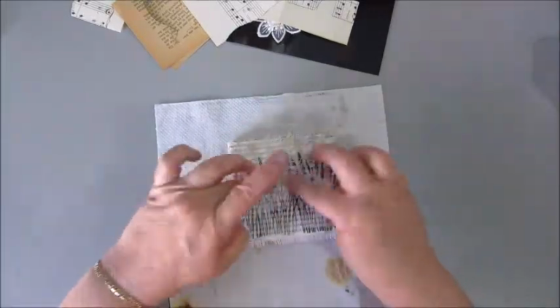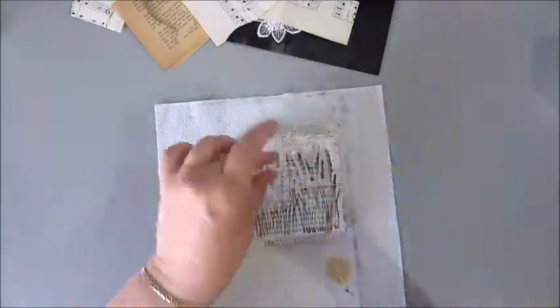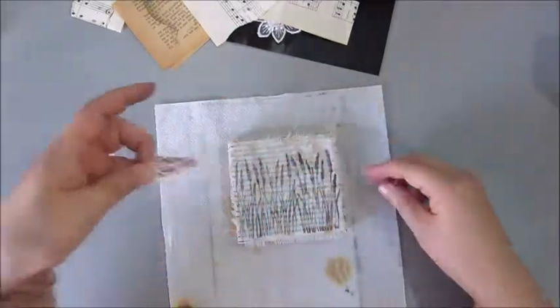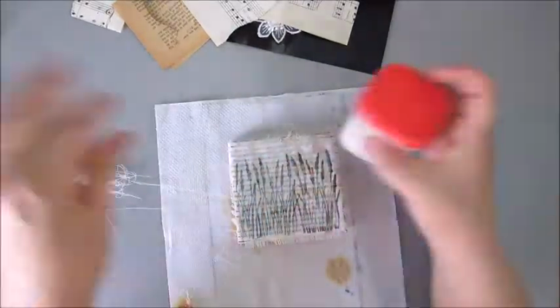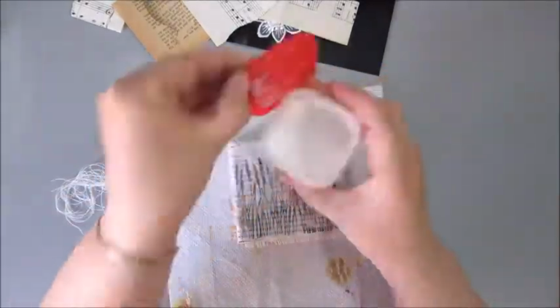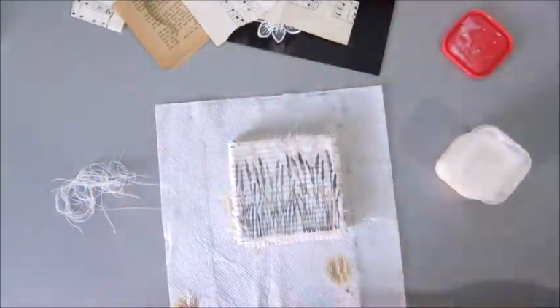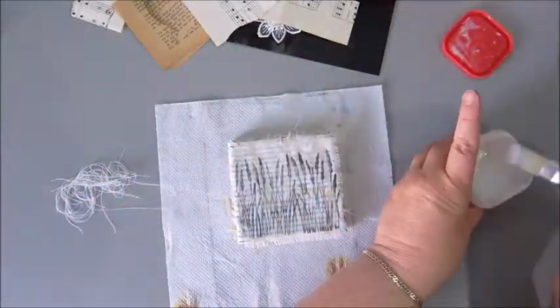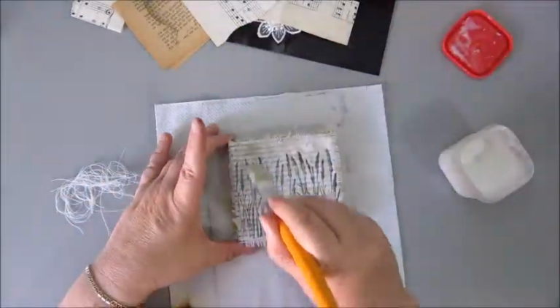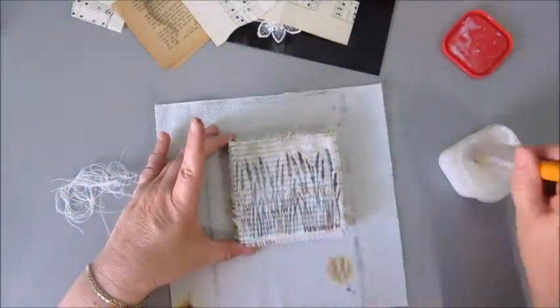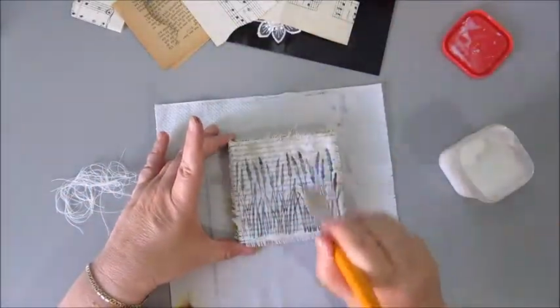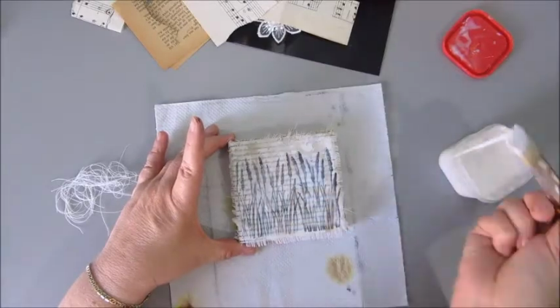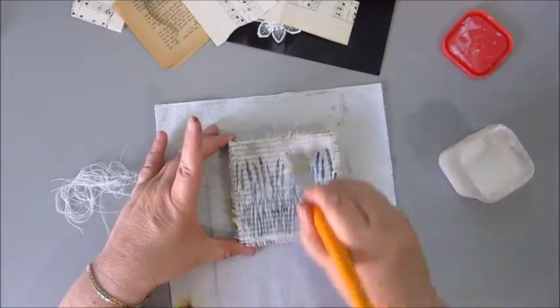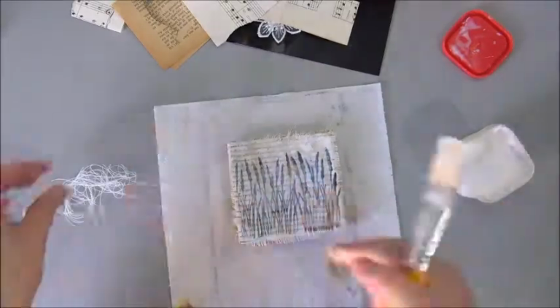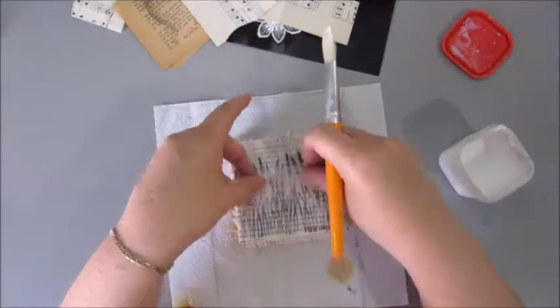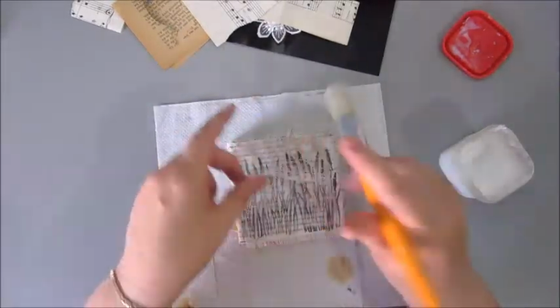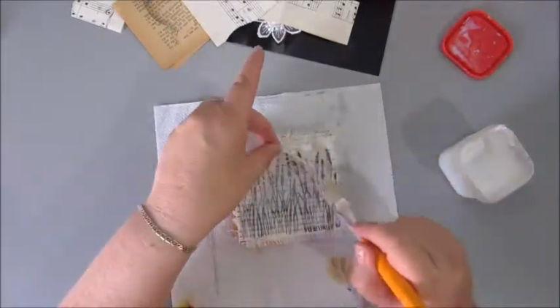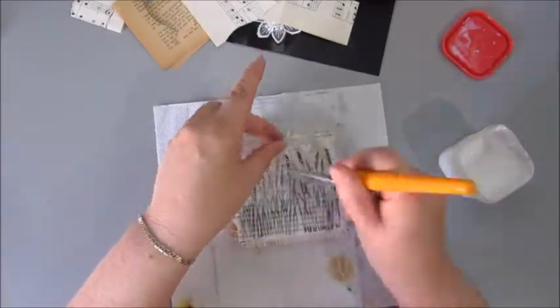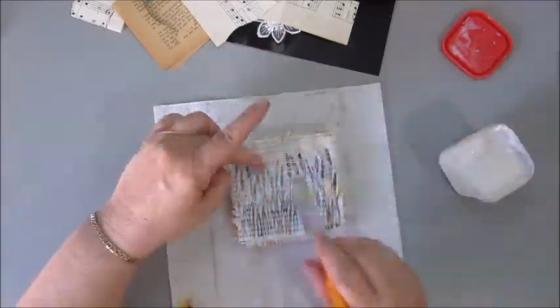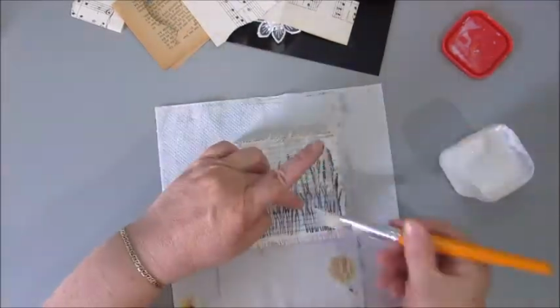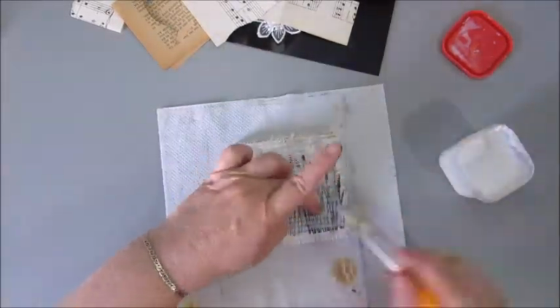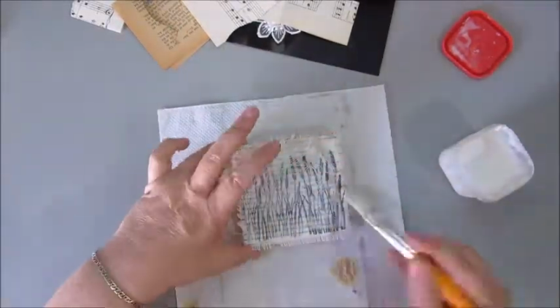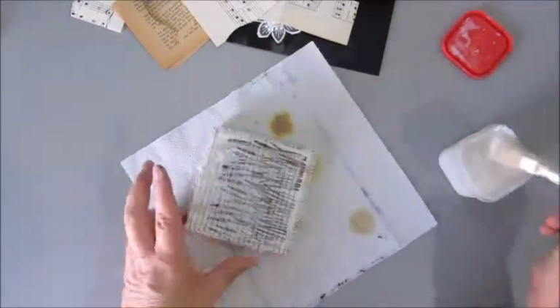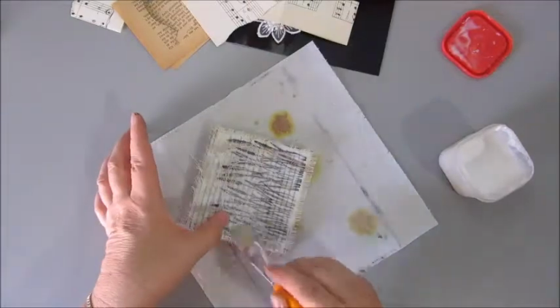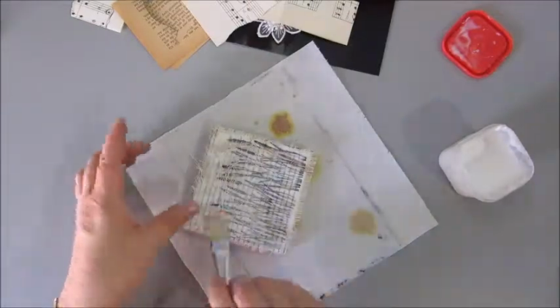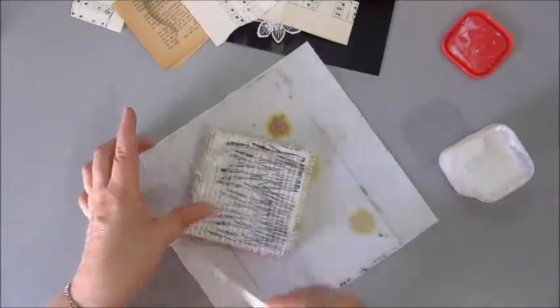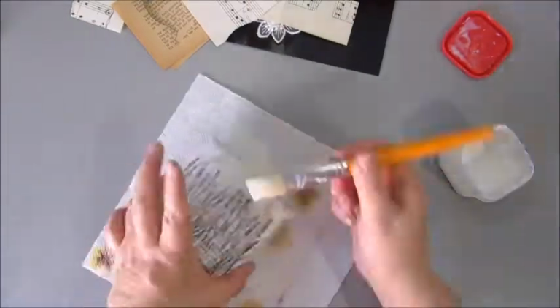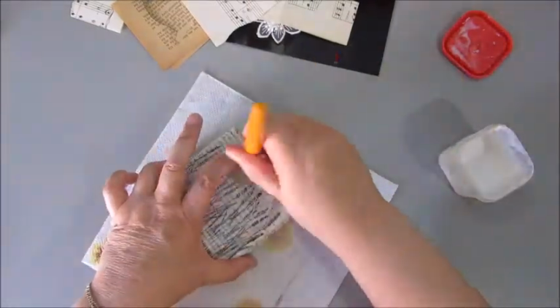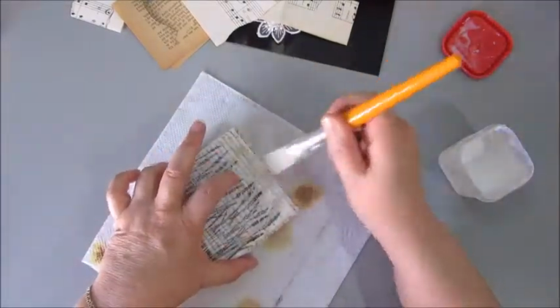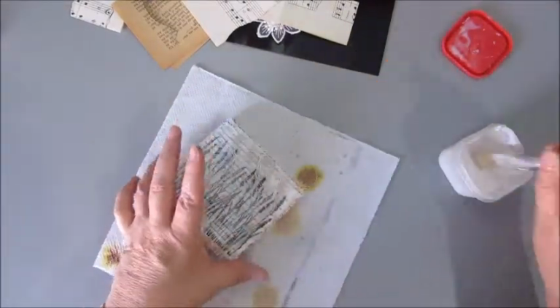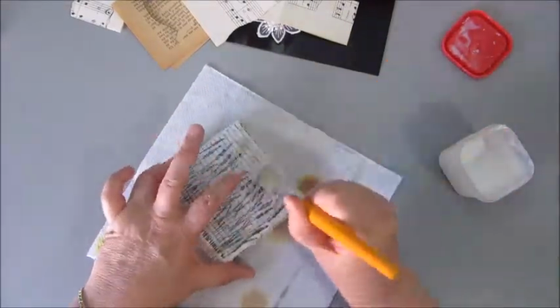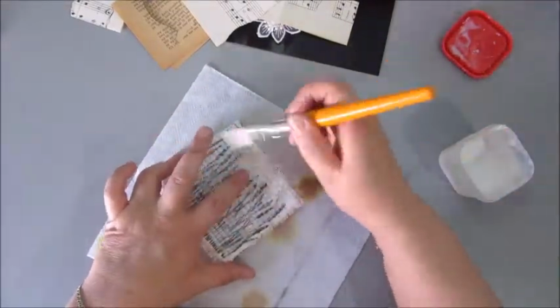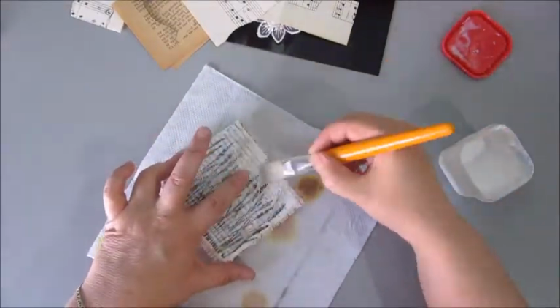Here I'm using the threads that I pulled out of the fabric earlier and I'm gluing that down for a bit of texture, using the Art Medium from Scherning again for this.